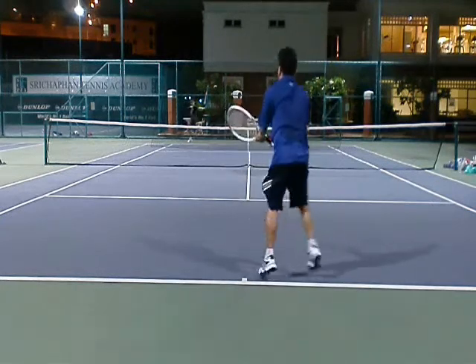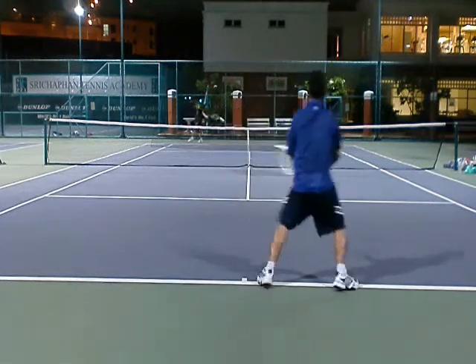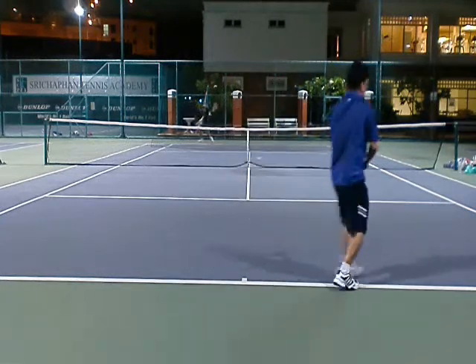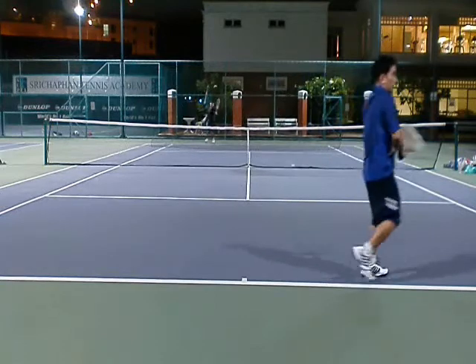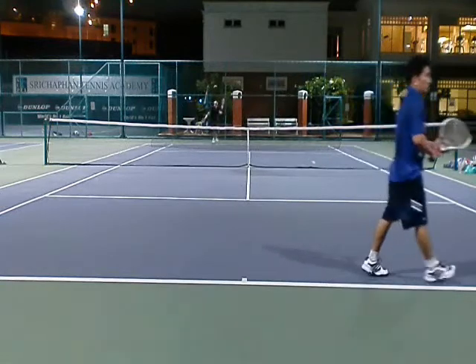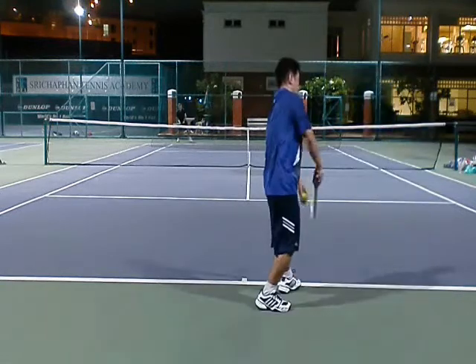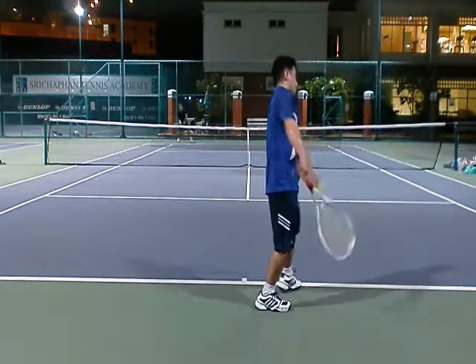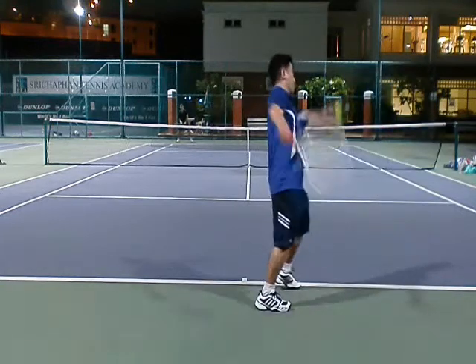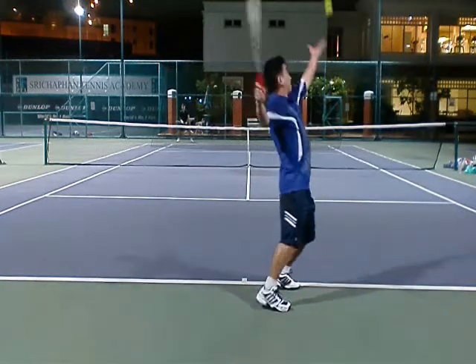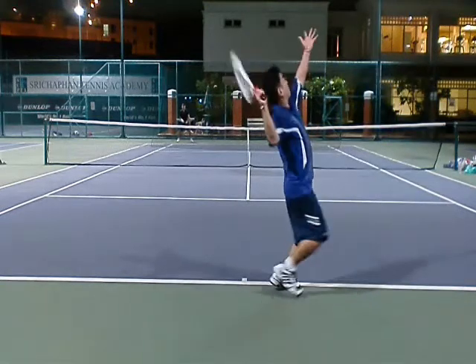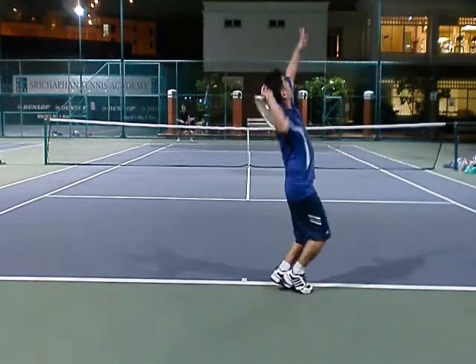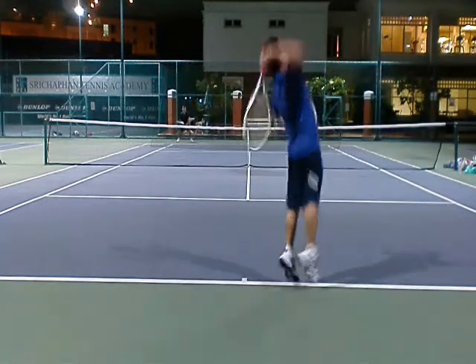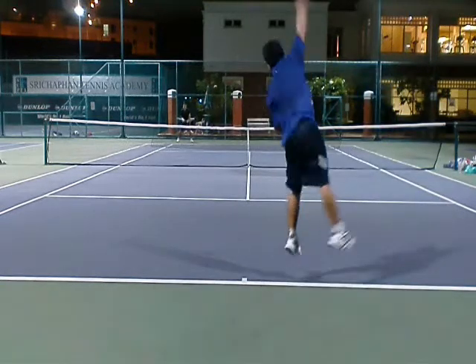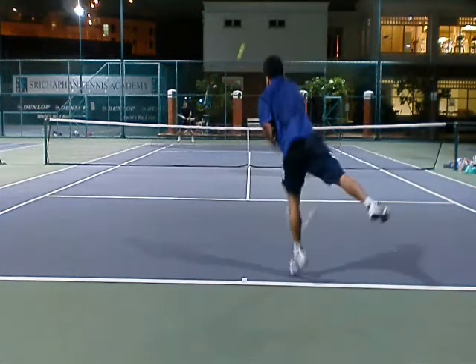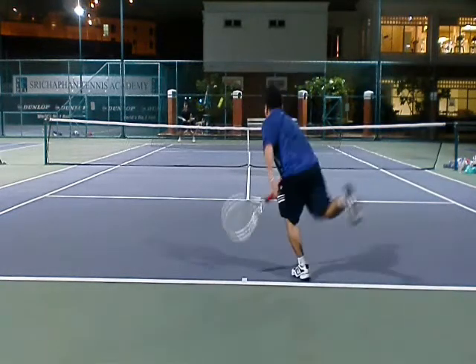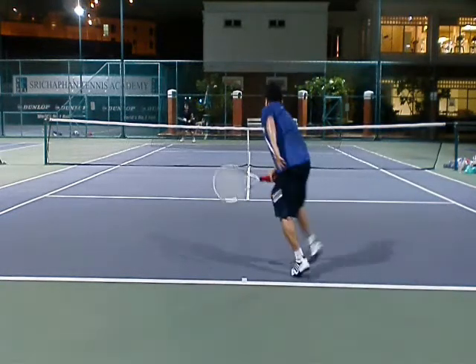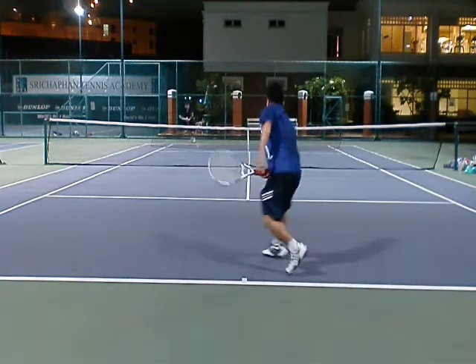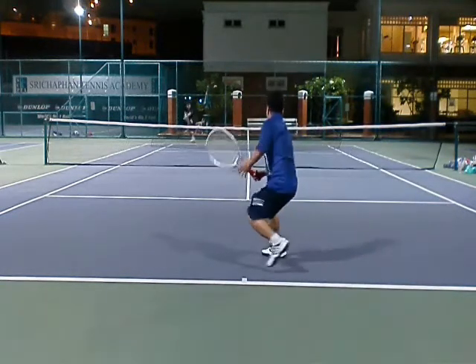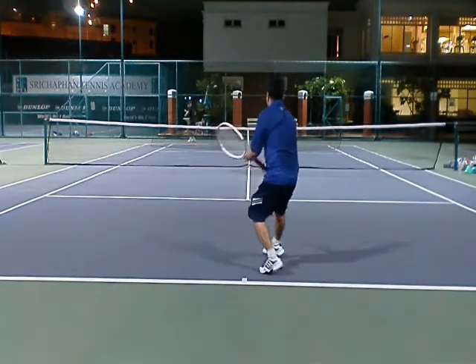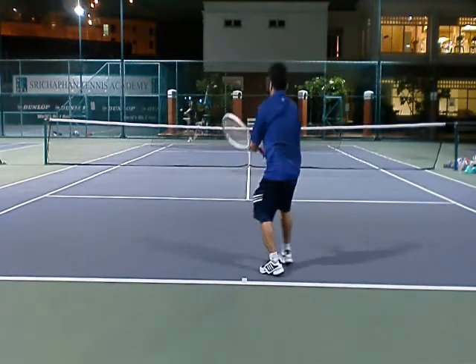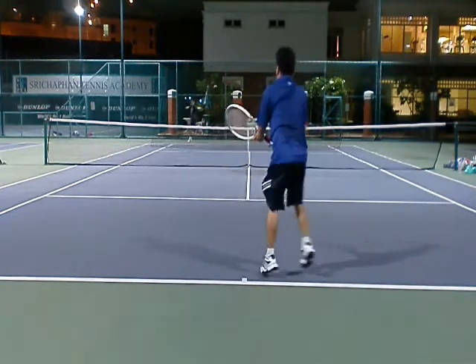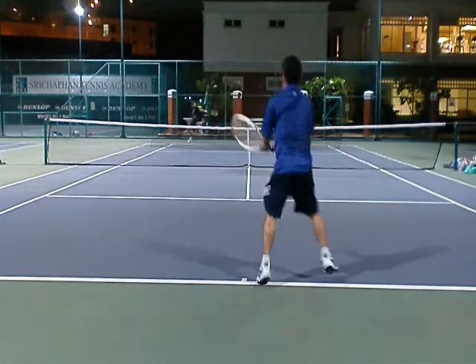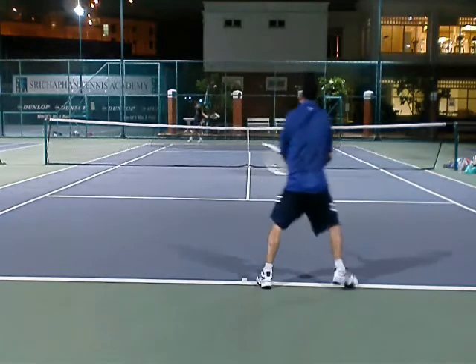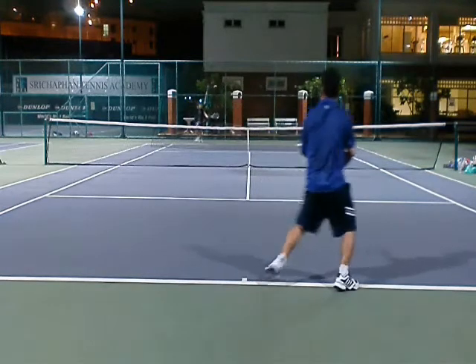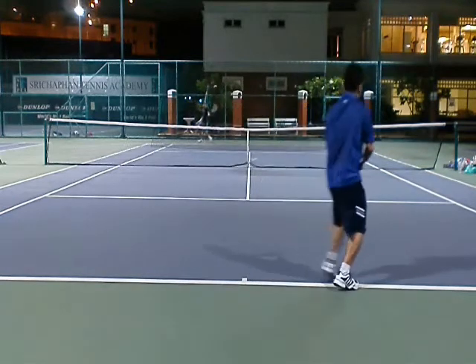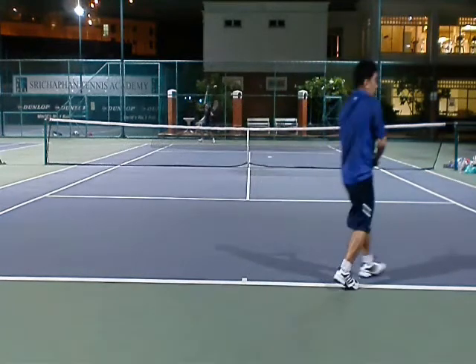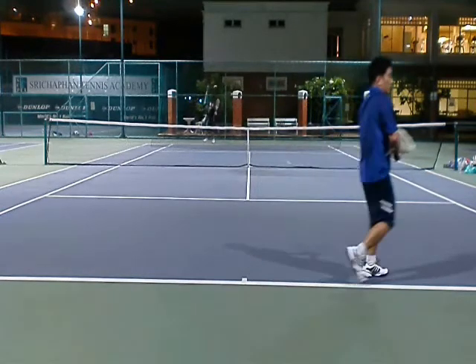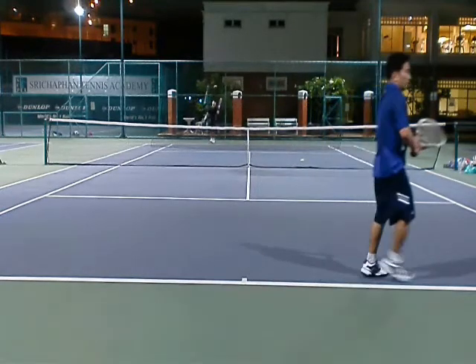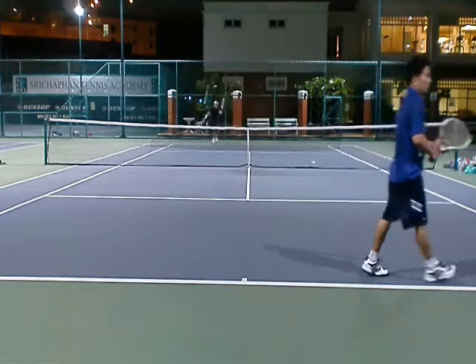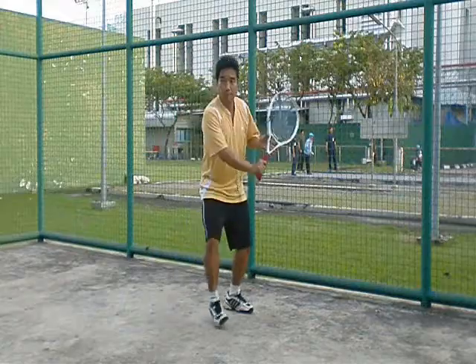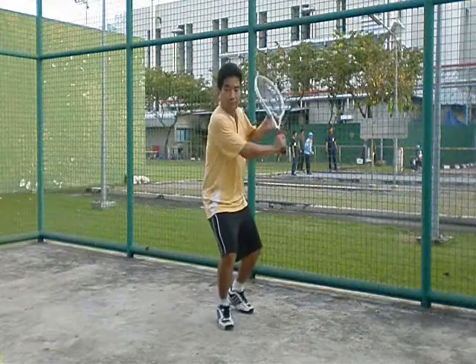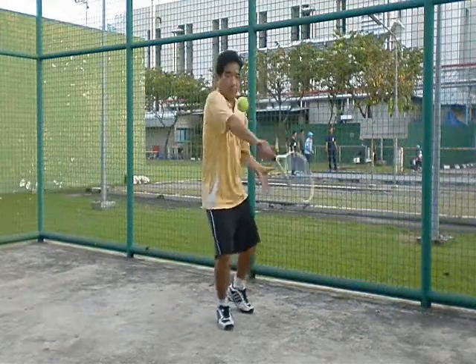Look at this serve. It's just a spin serve but I use it as a first serve — with a little touch and they're not expecting it. It throws the speed off and you have a higher first serve percentage.